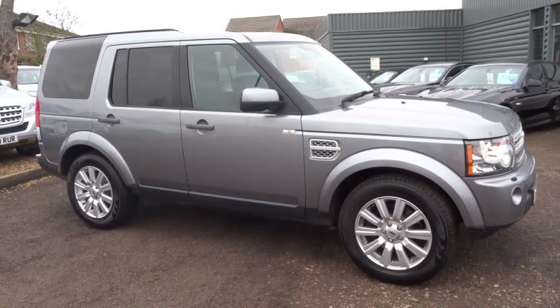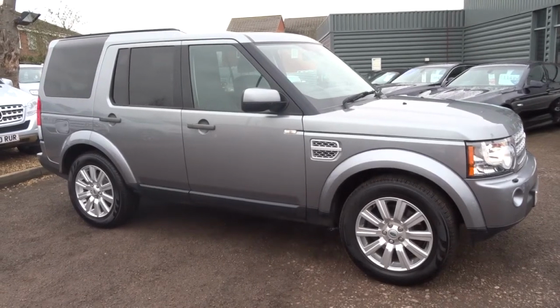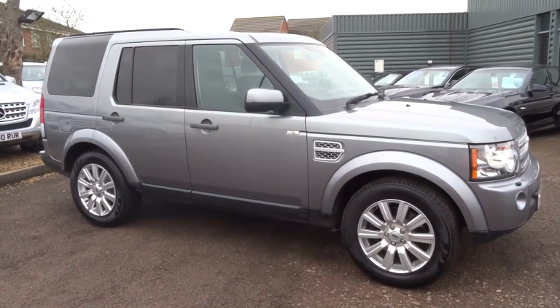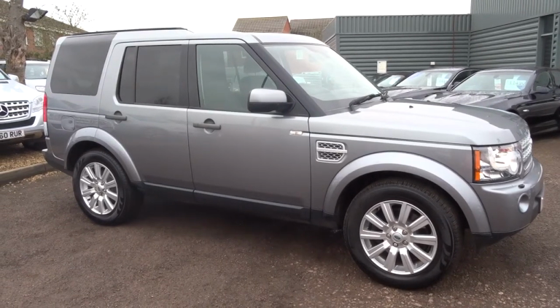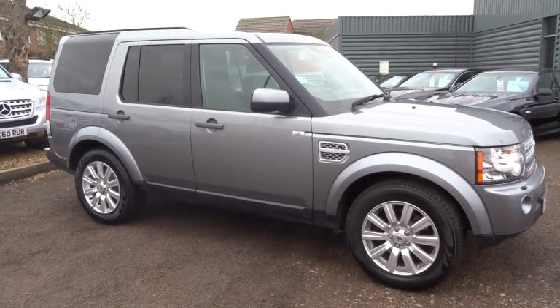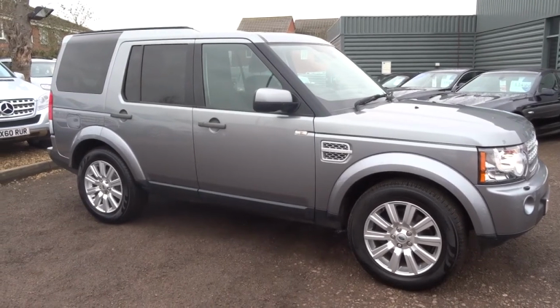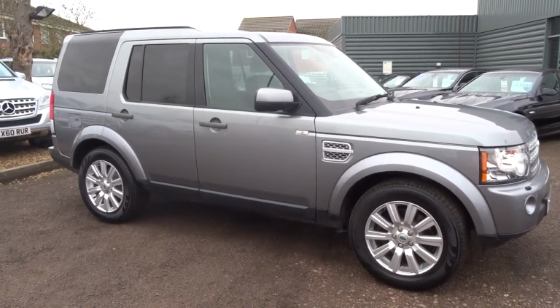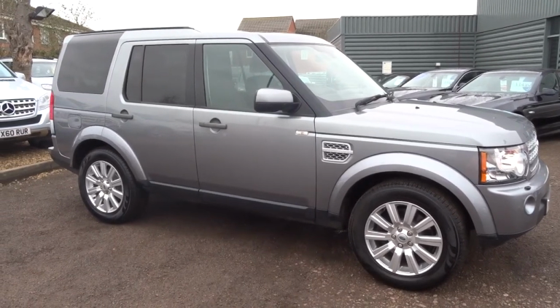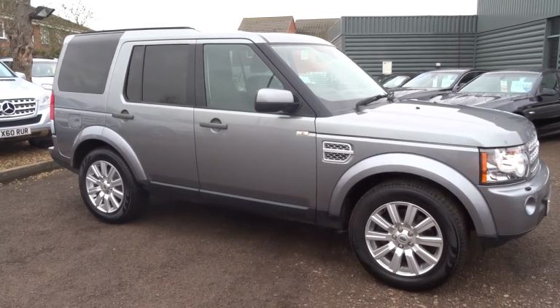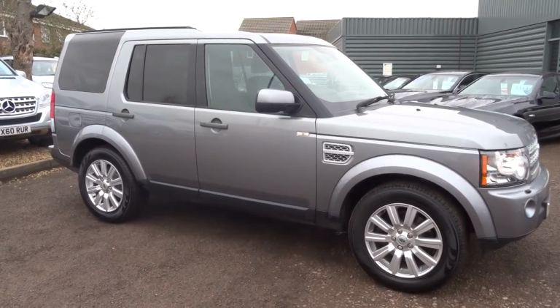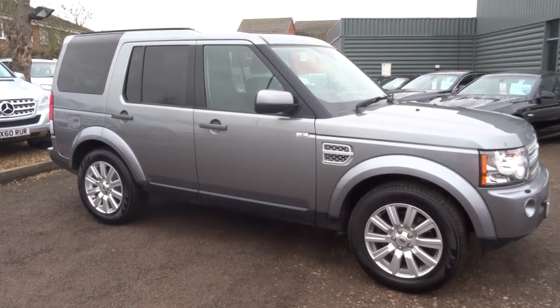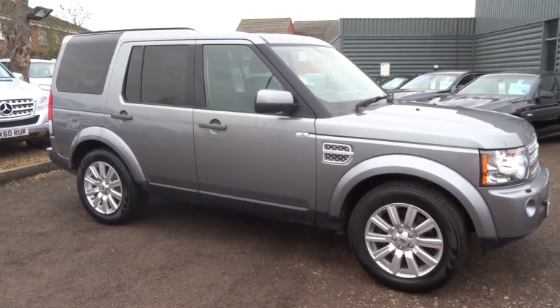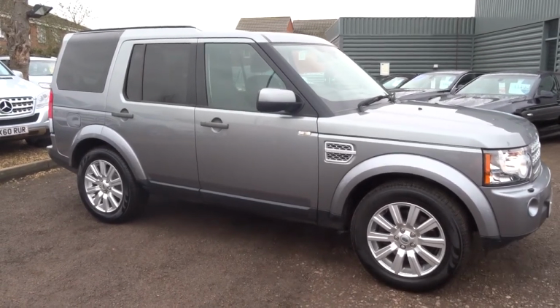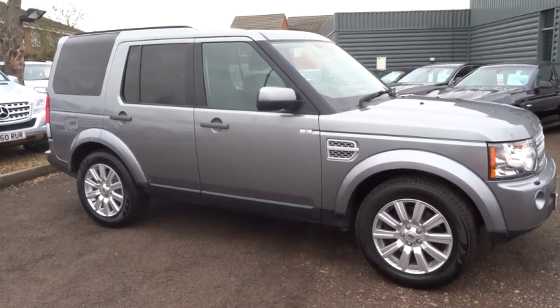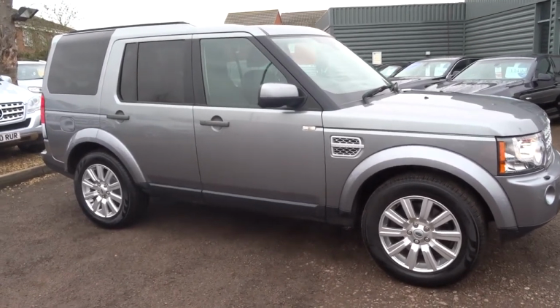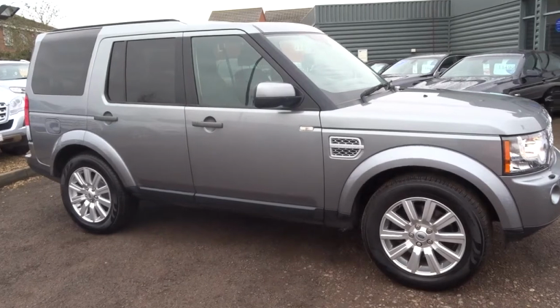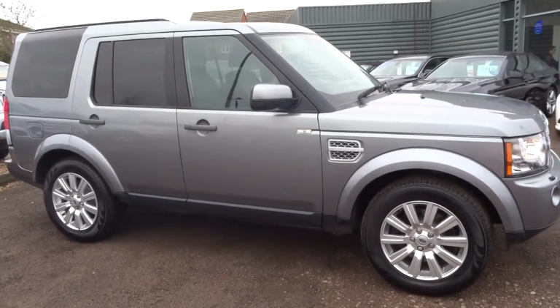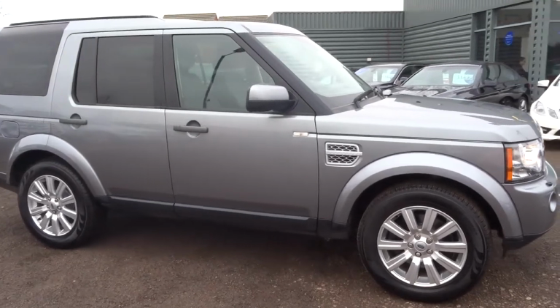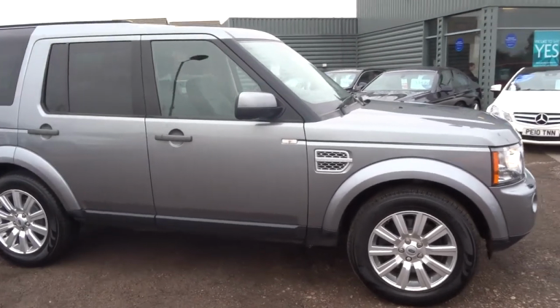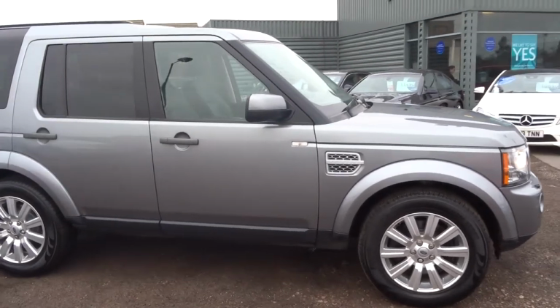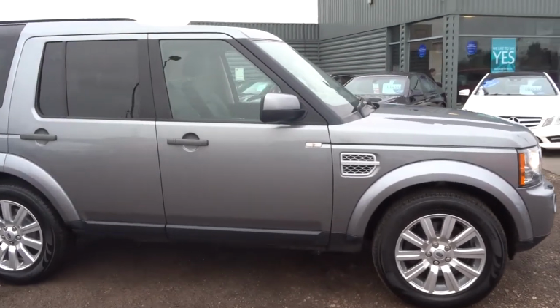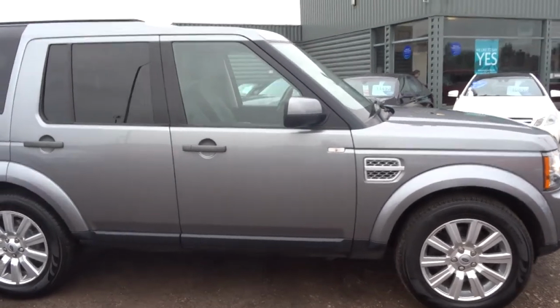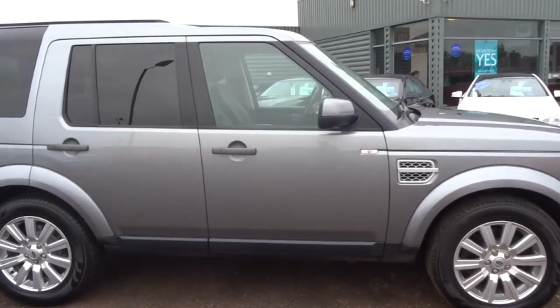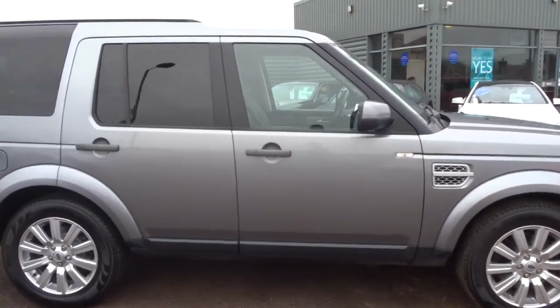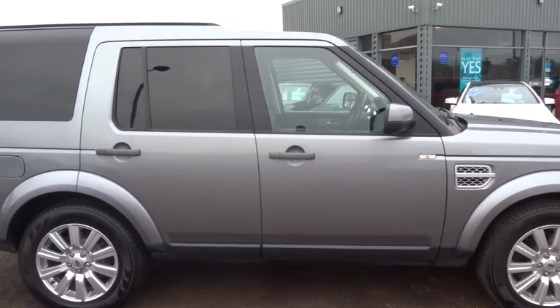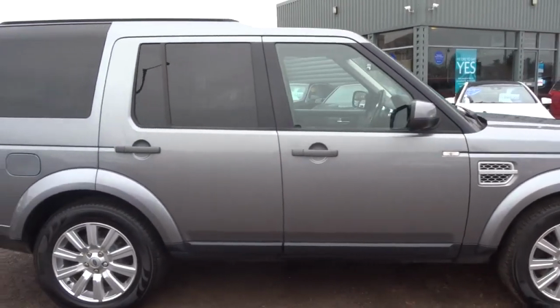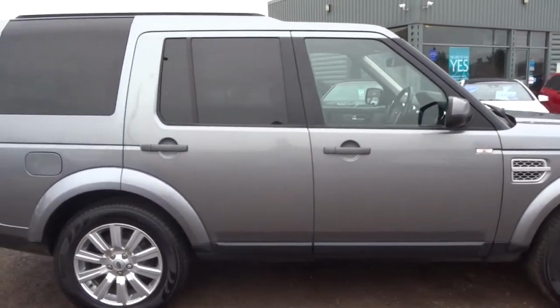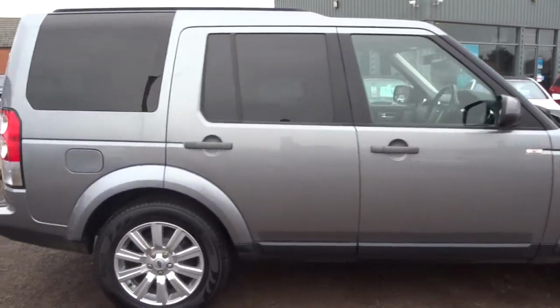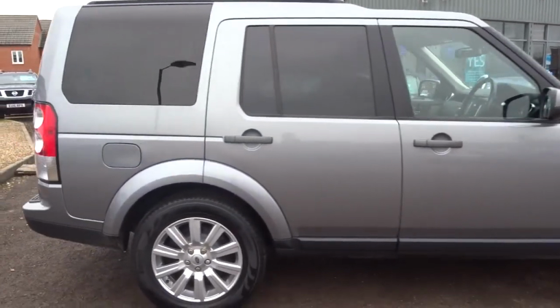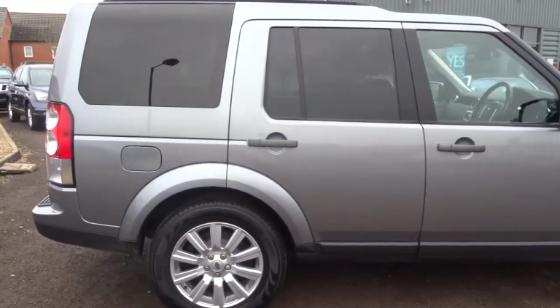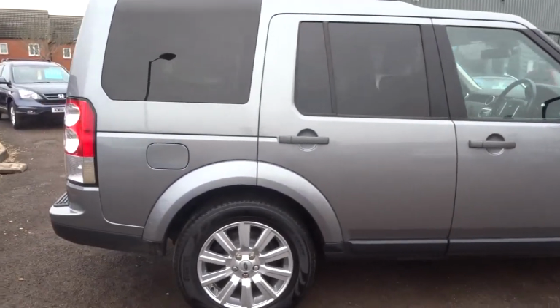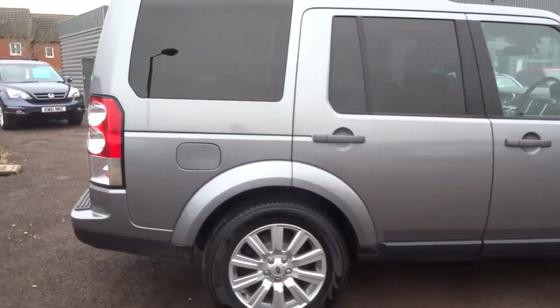Welcome to Country Car, my name's Tom. Here we have a lovely Land Rover Discovery. I'm going to give you a walk around the car, show a few of the features and the general condition of the car.